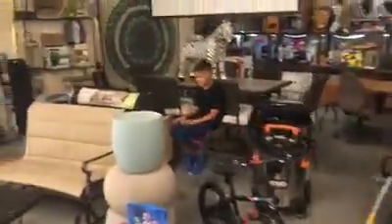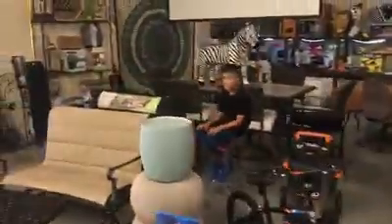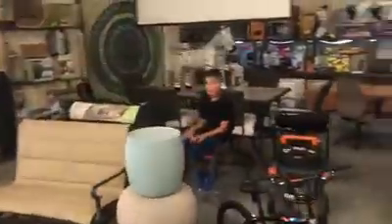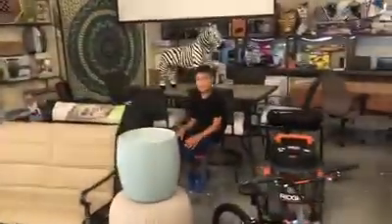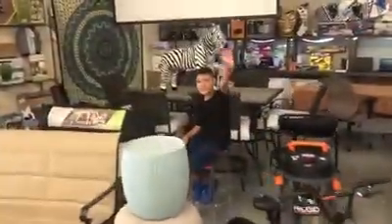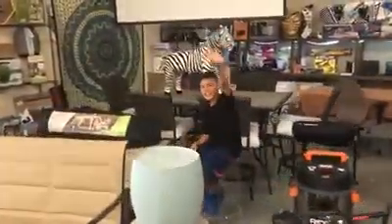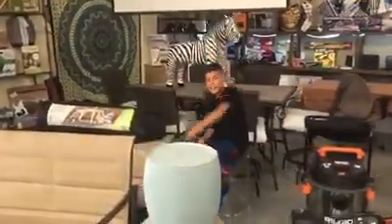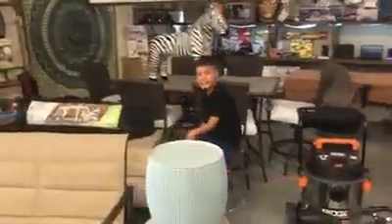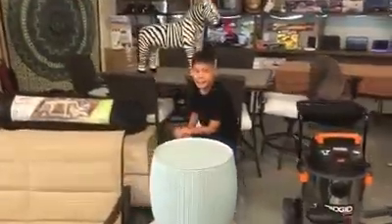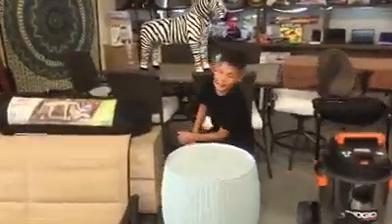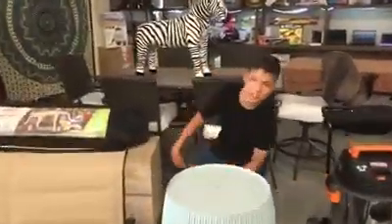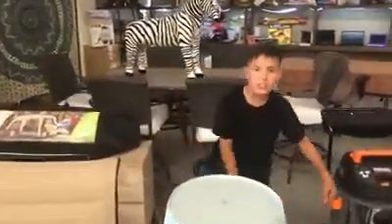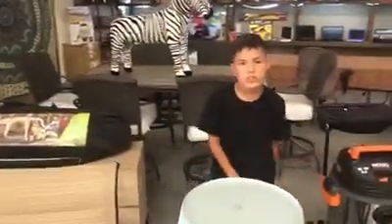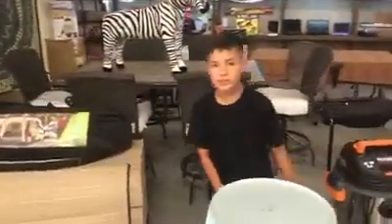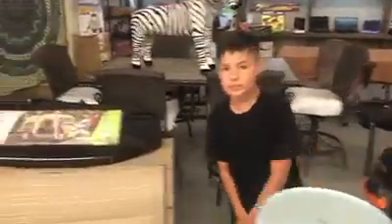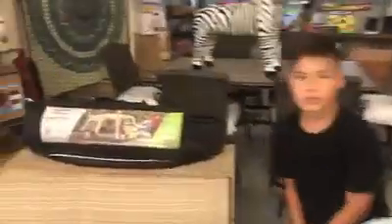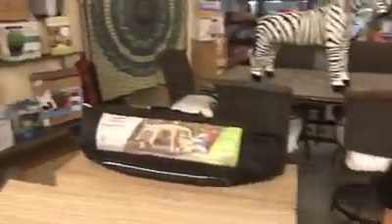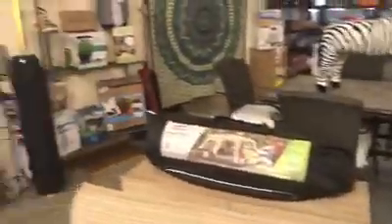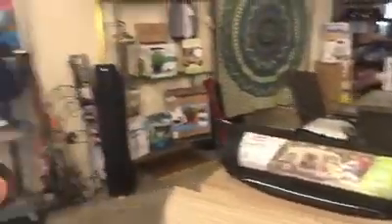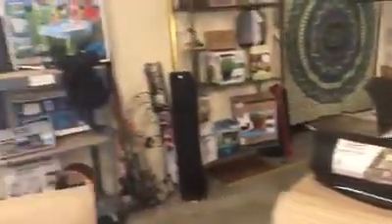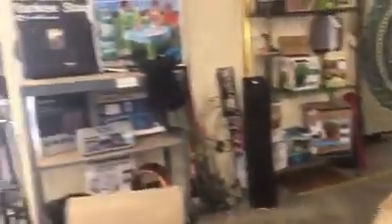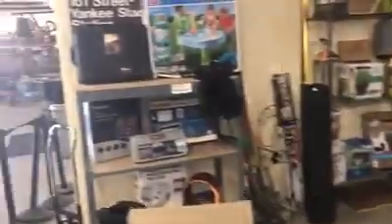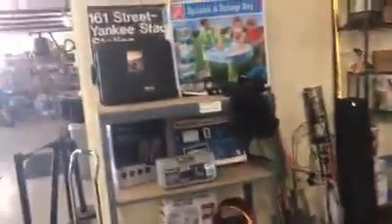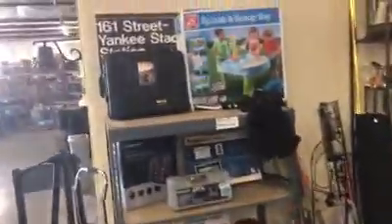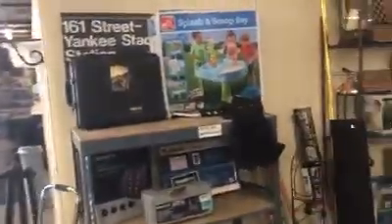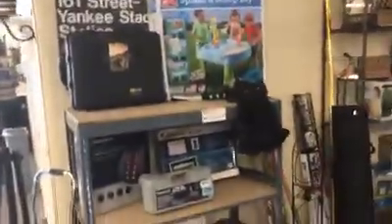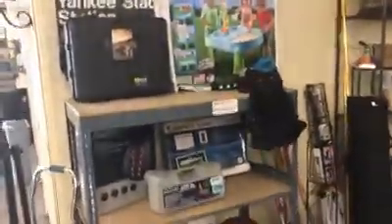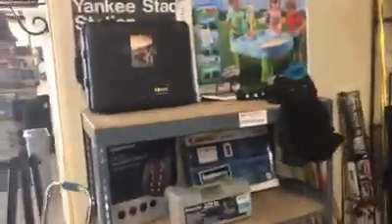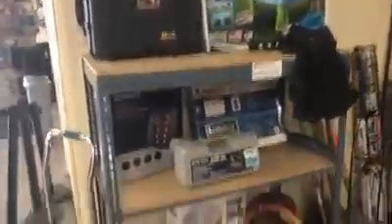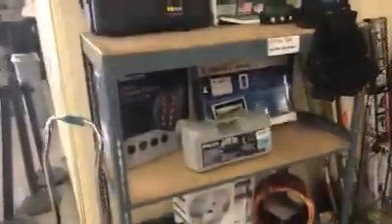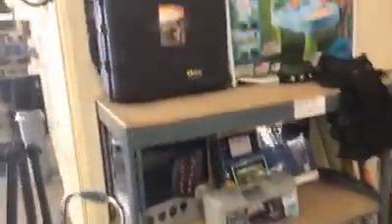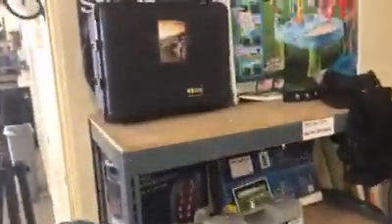I've got my son Lincoln as my helper. We've got a big-time lineup this week from toys, tools, electronics, all kinds of stuff here.